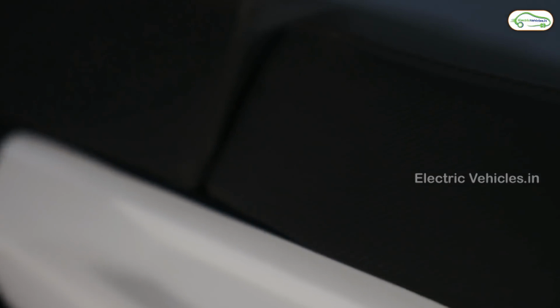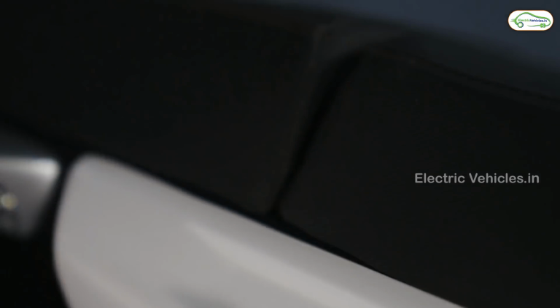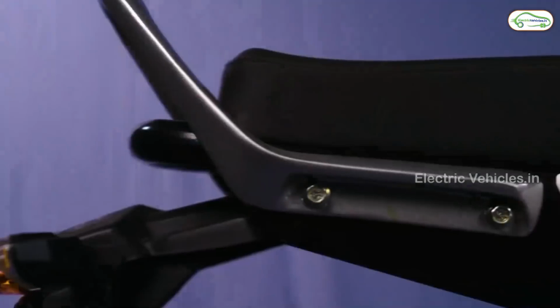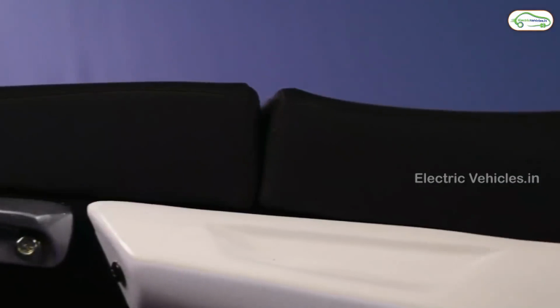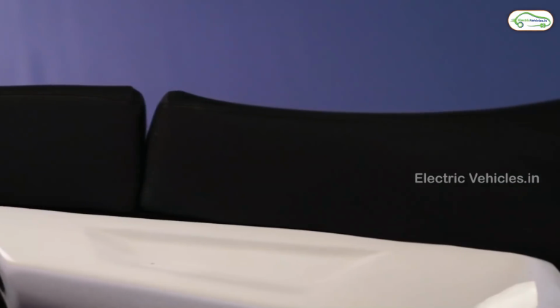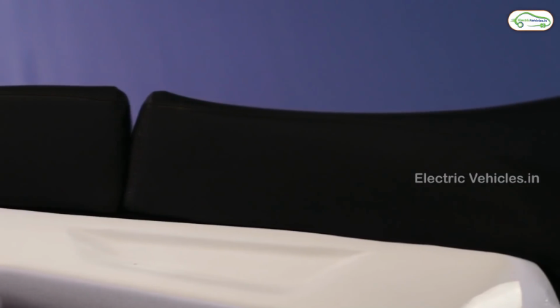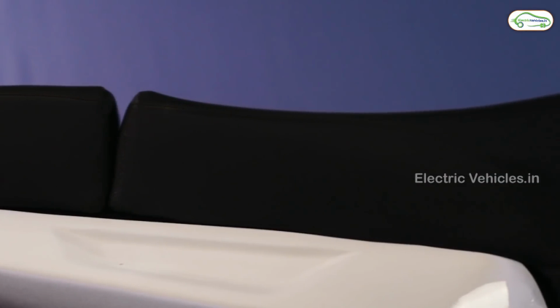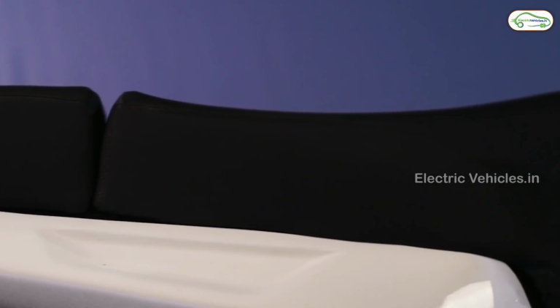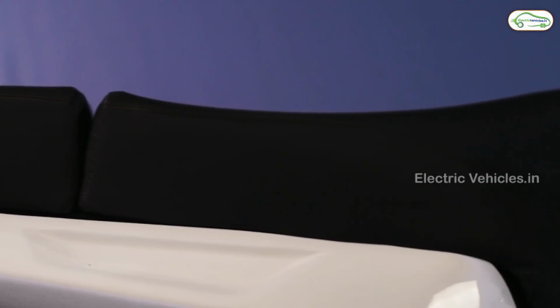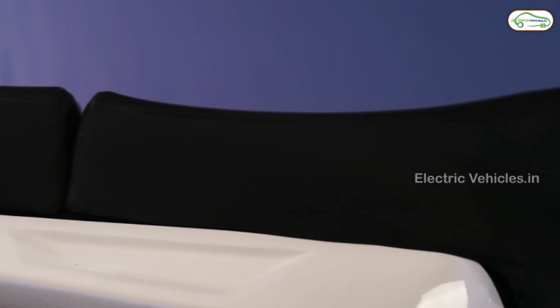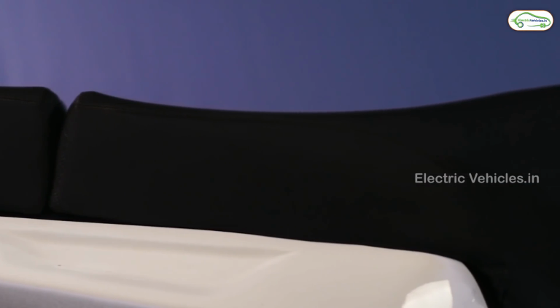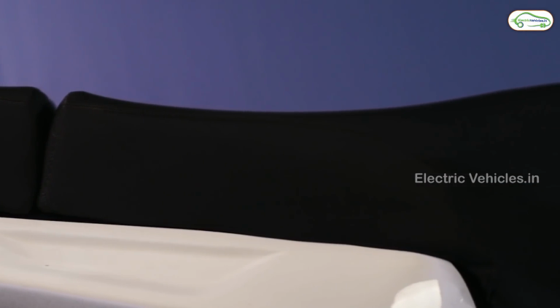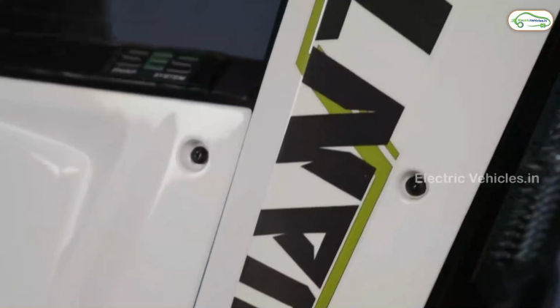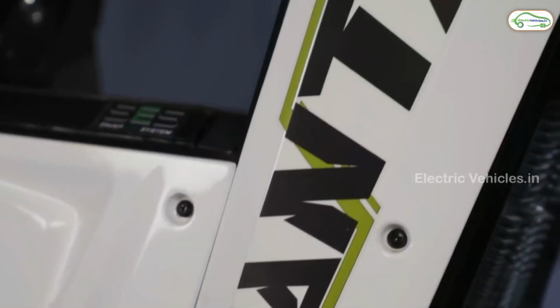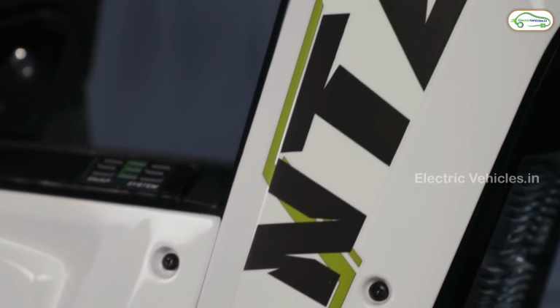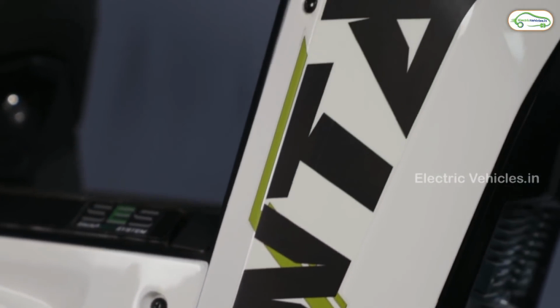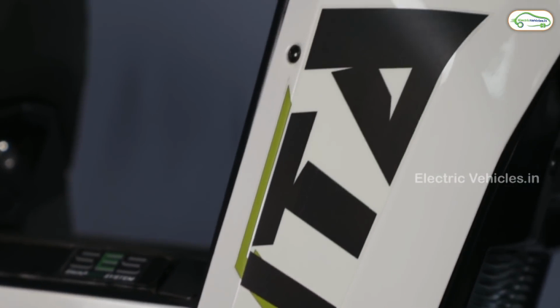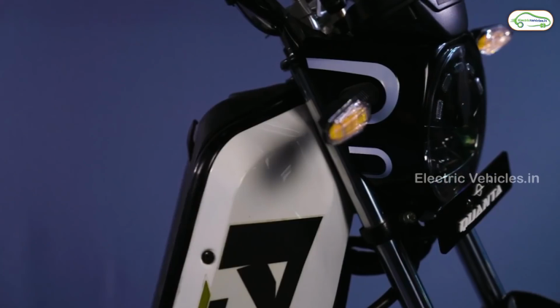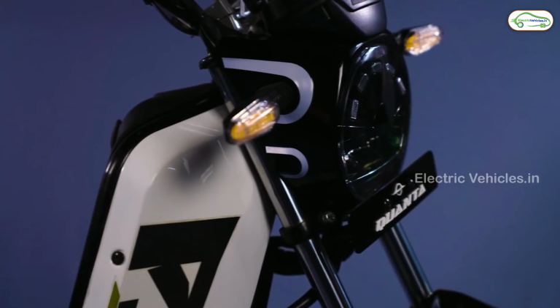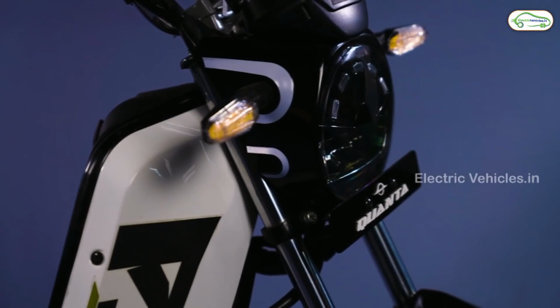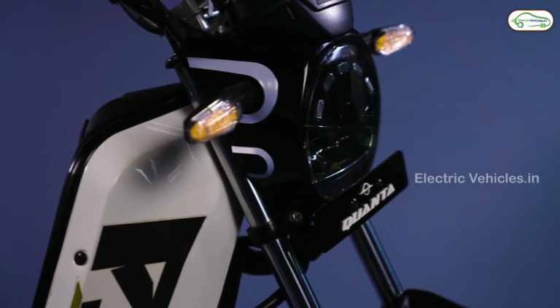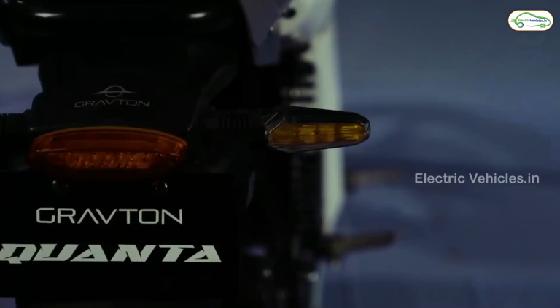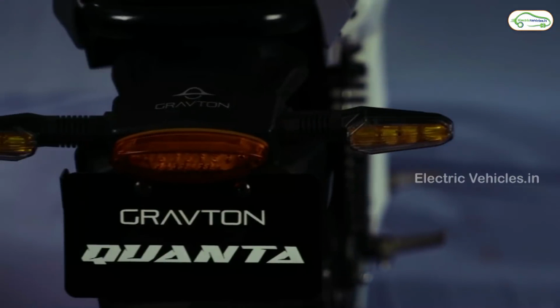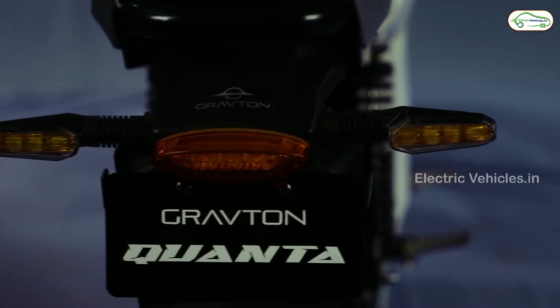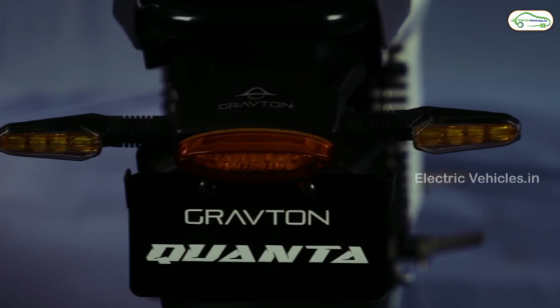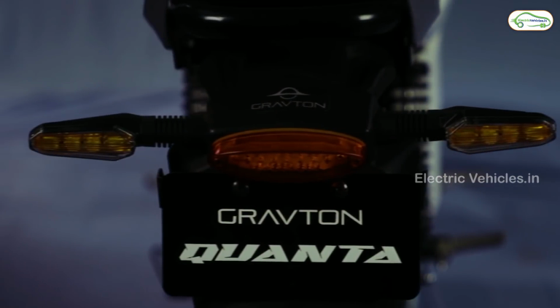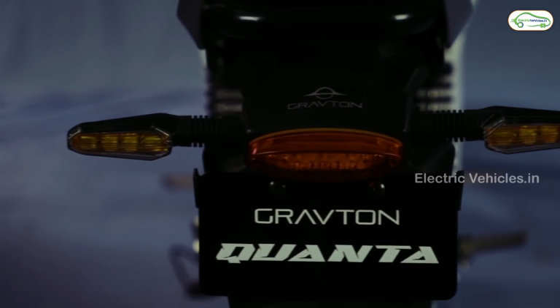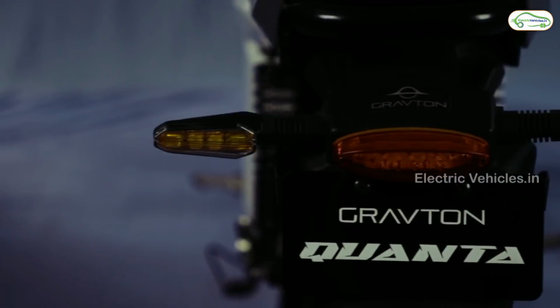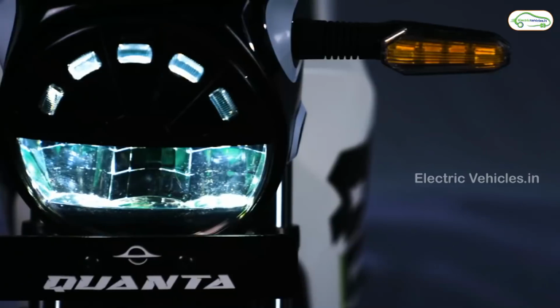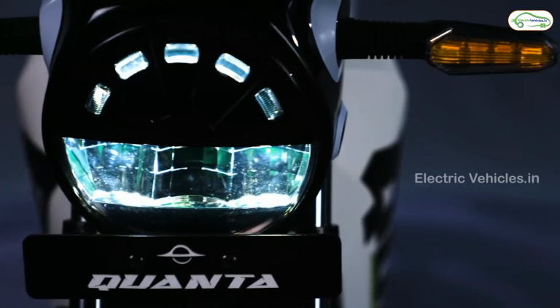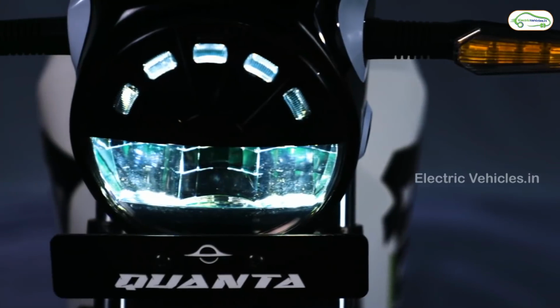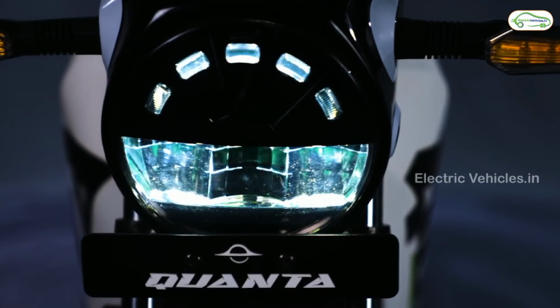The company also claims the Quanta is the world's first rib-caged chassis bike, which offers a low center of gravity and improved agility.